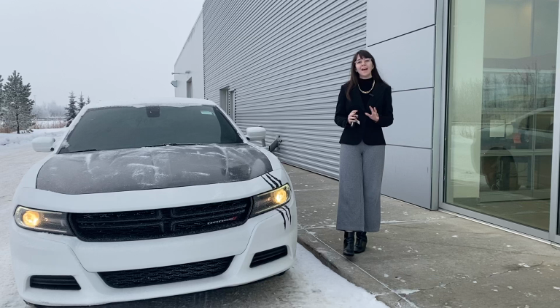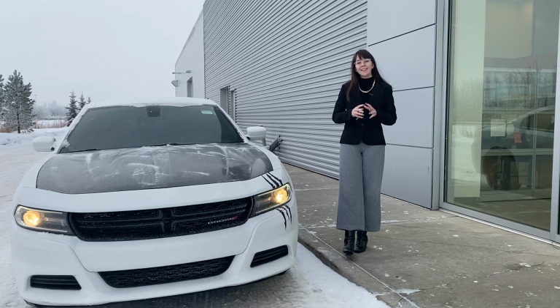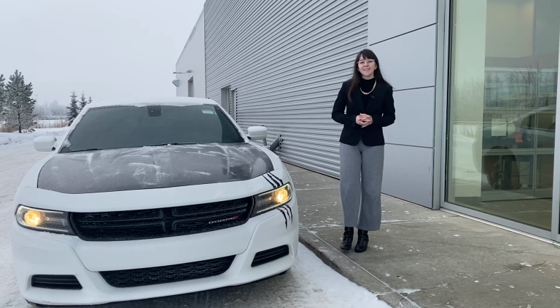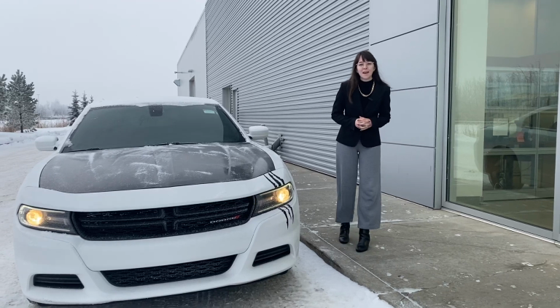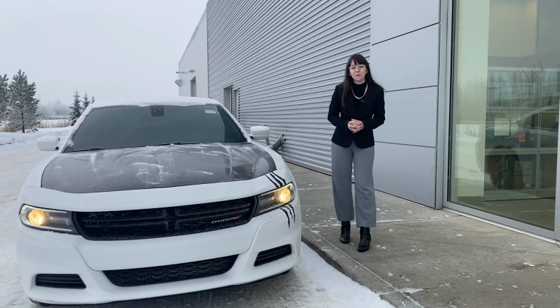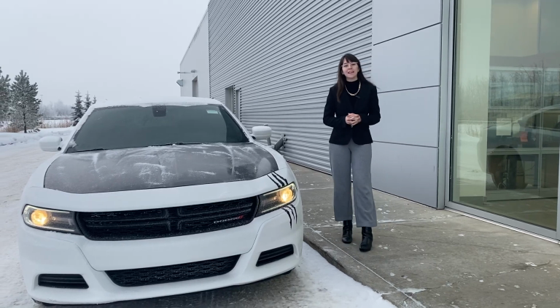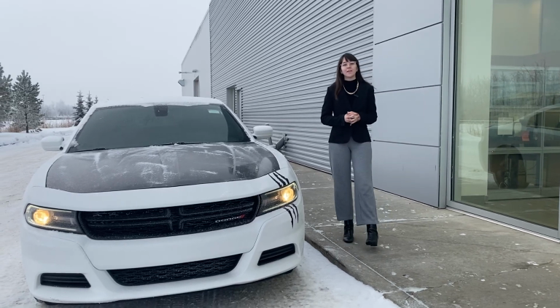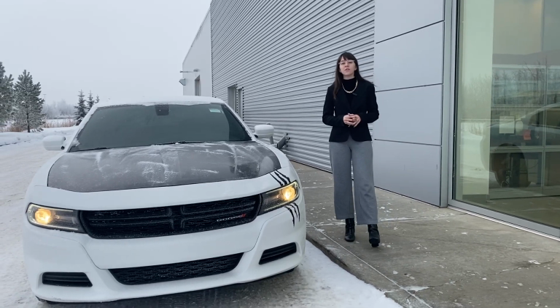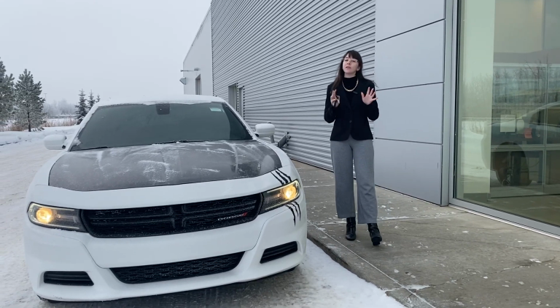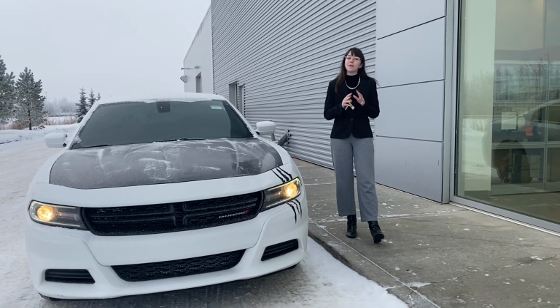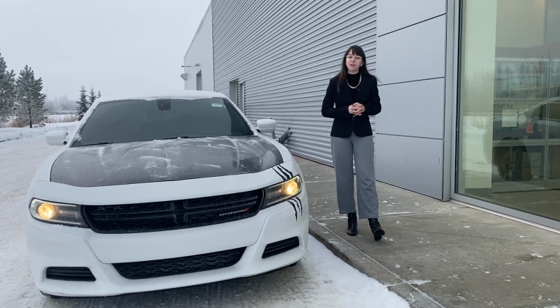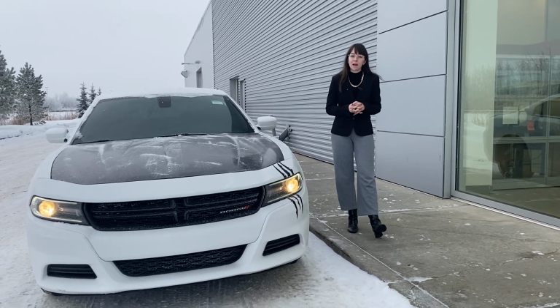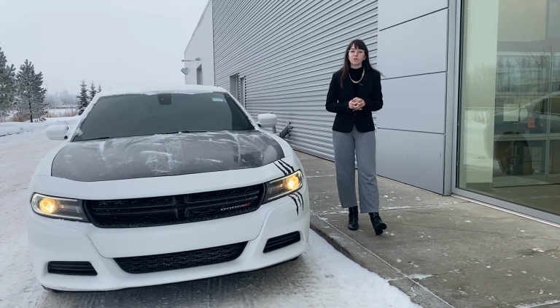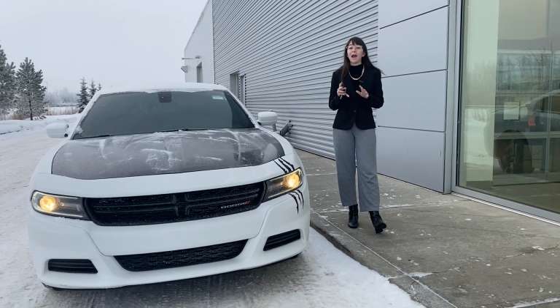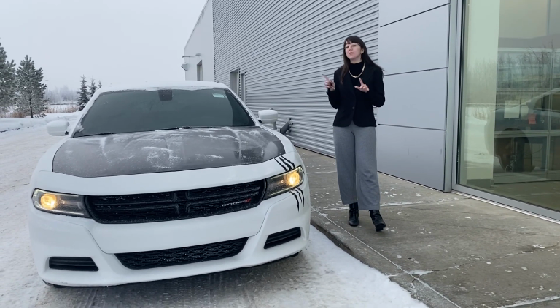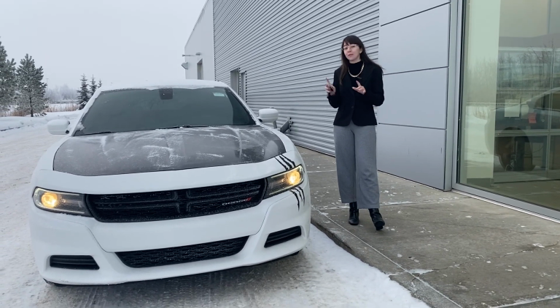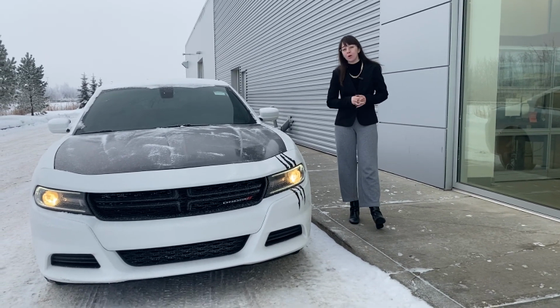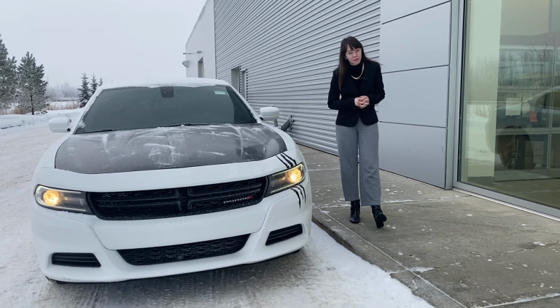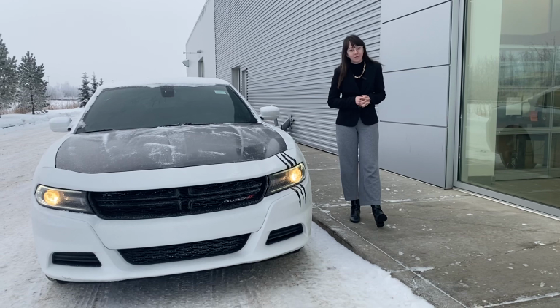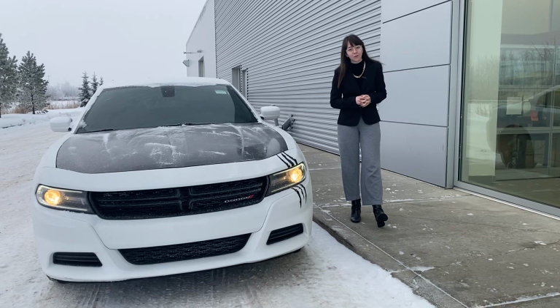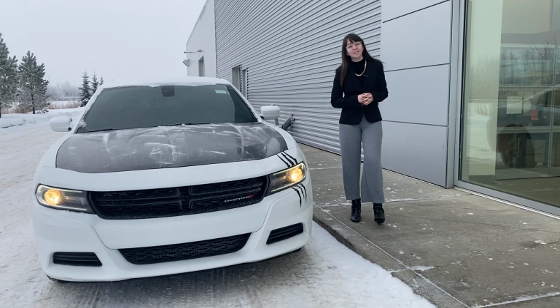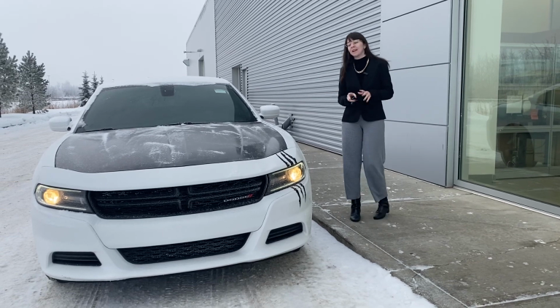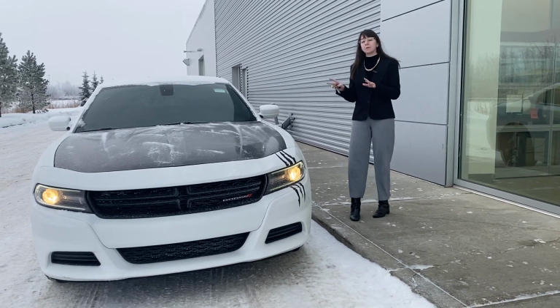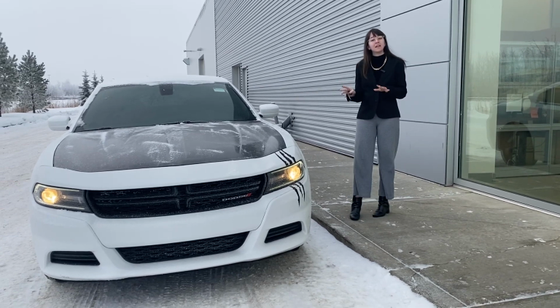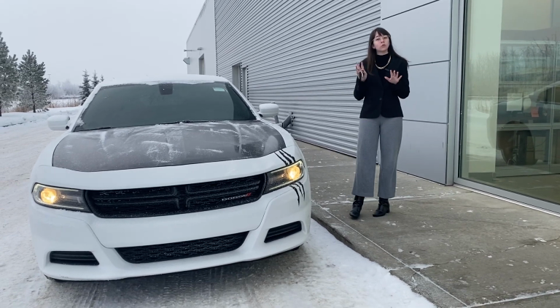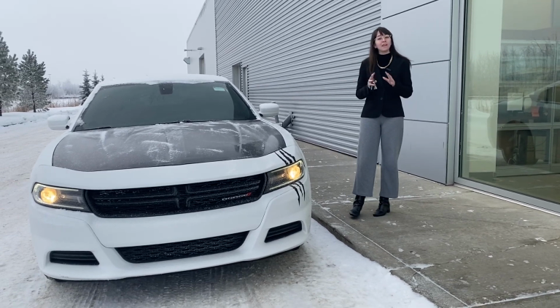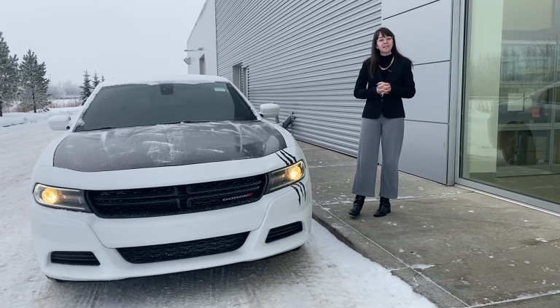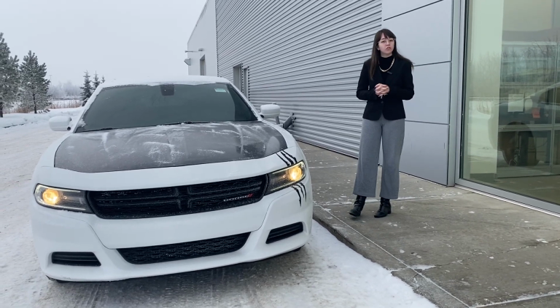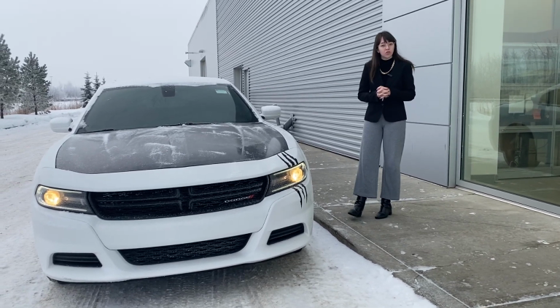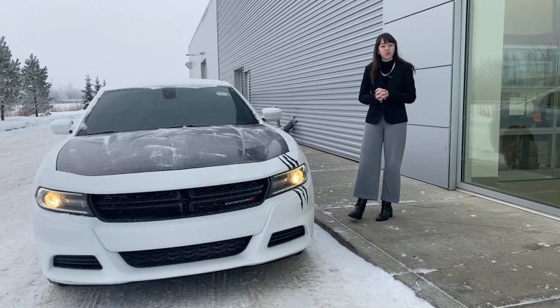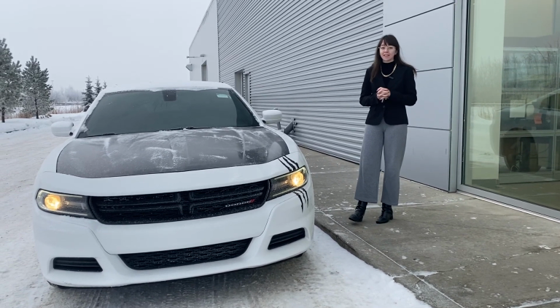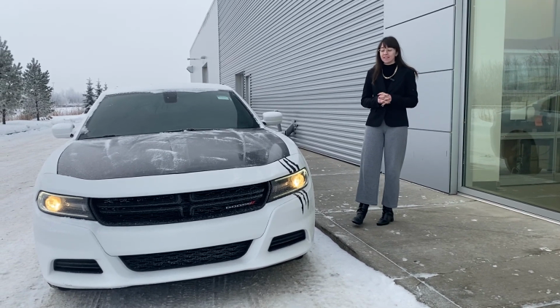Hi there, this is Emily with LA Nissan. I just wanted to step in front of the camera and show you an absolutely great option that we have on our lot. This one here is a 2019 Dodge Charger SXT.